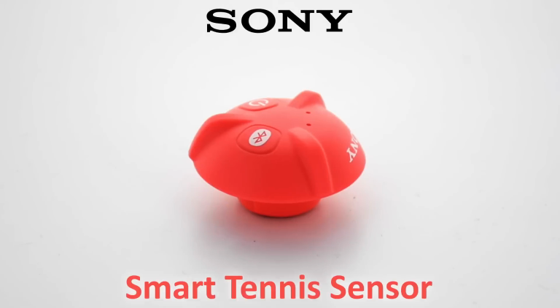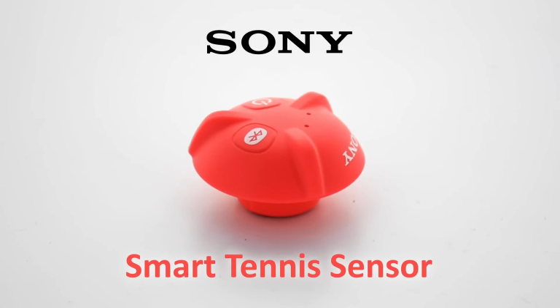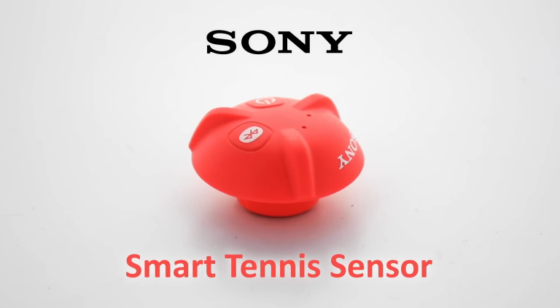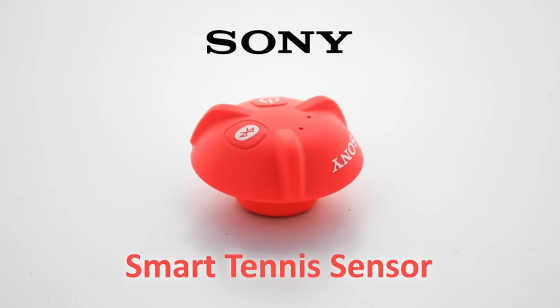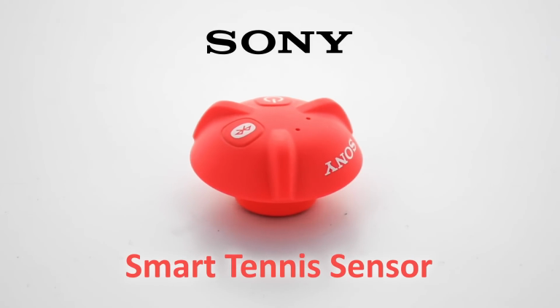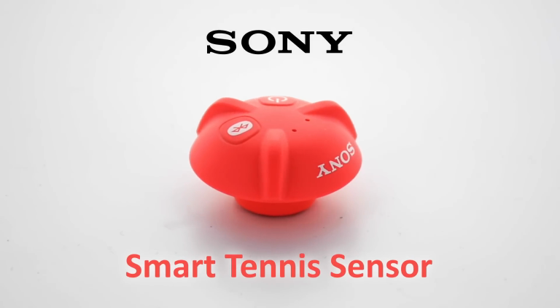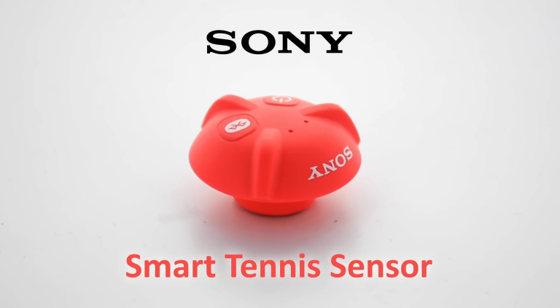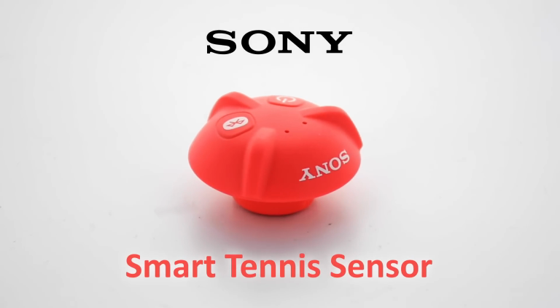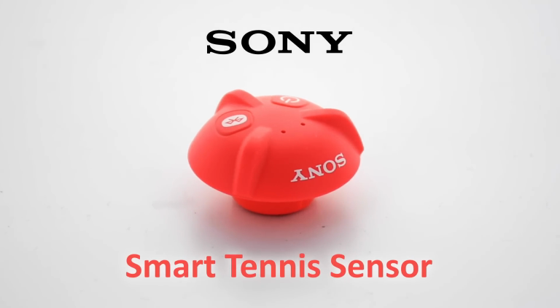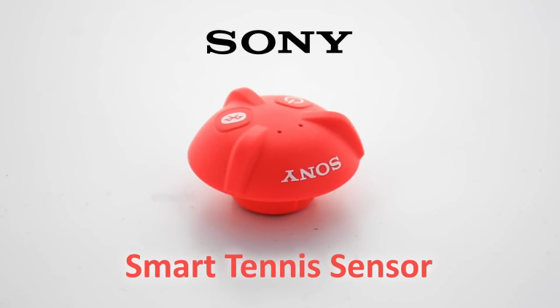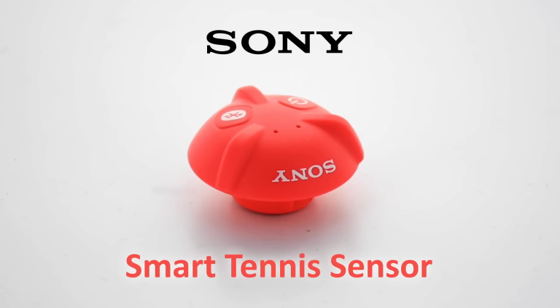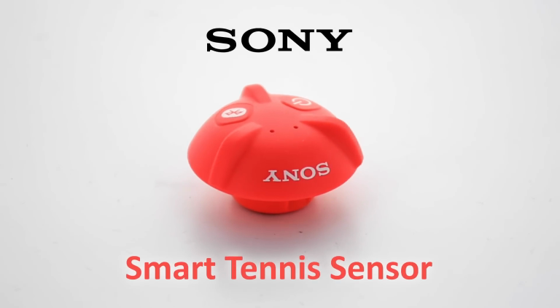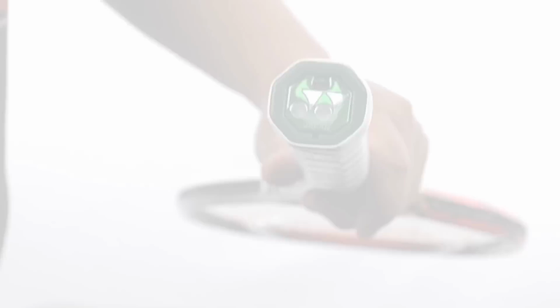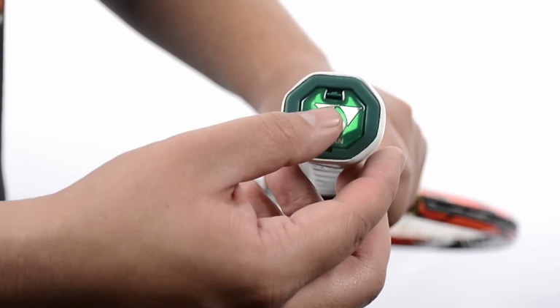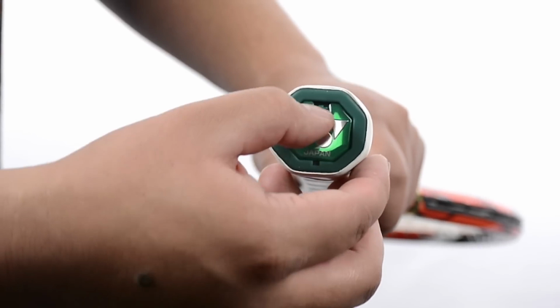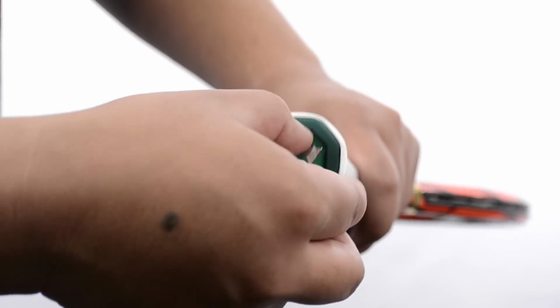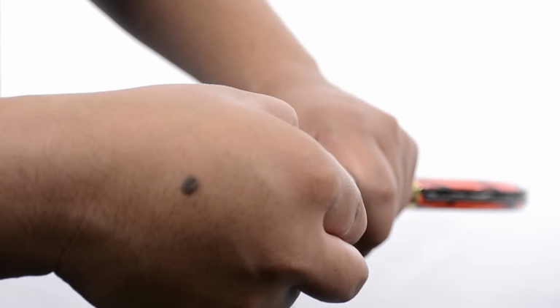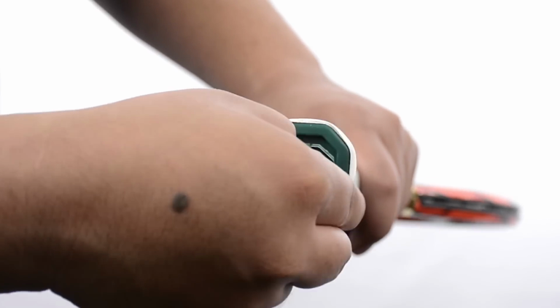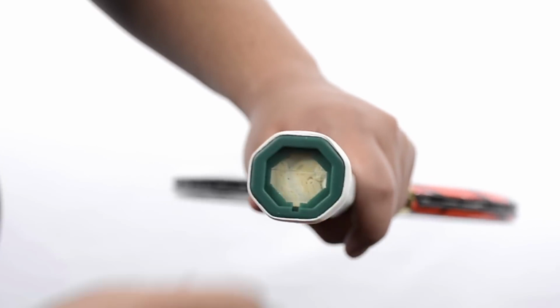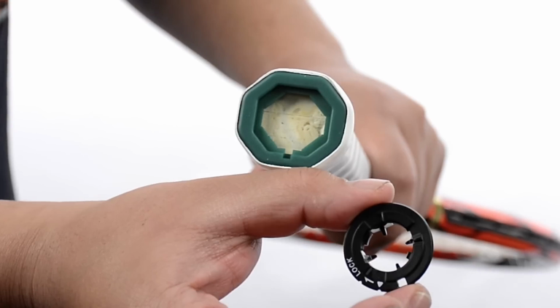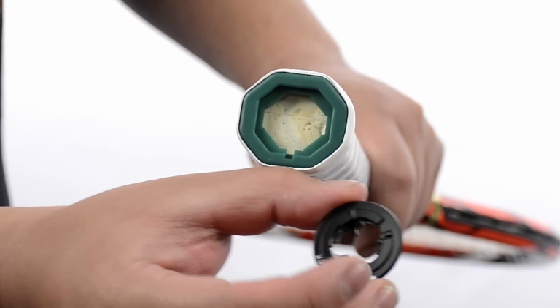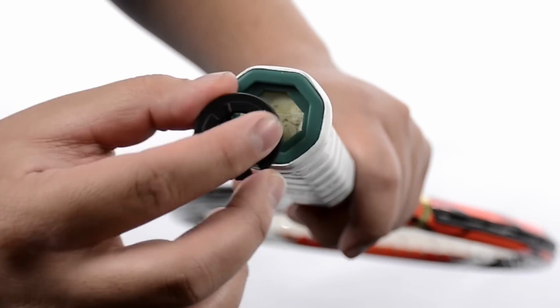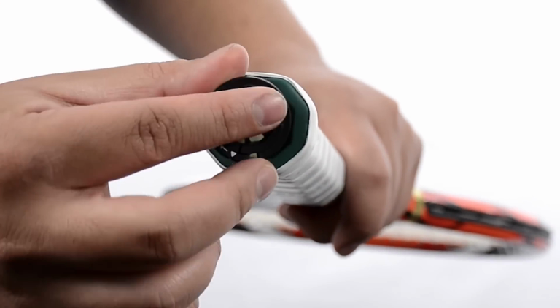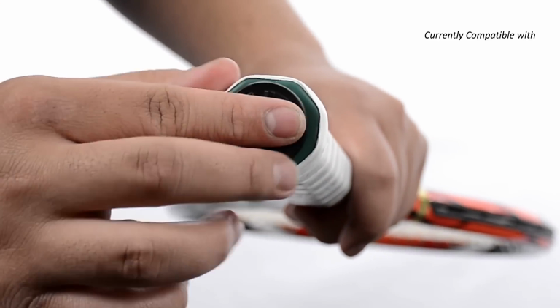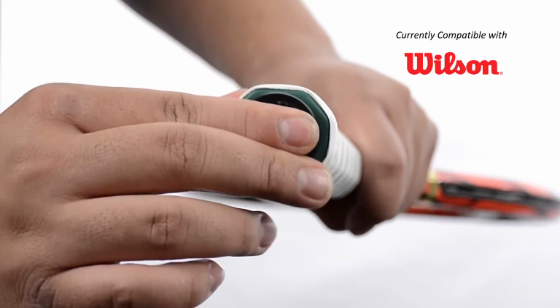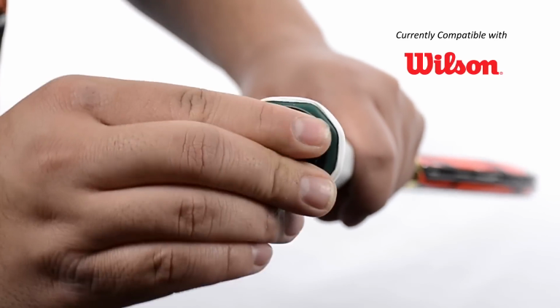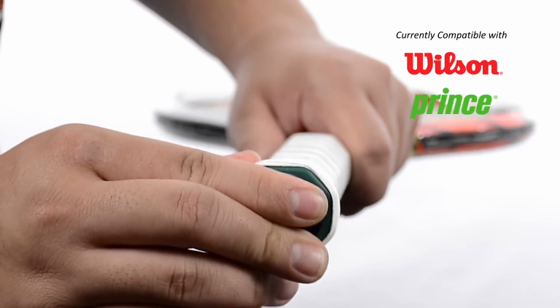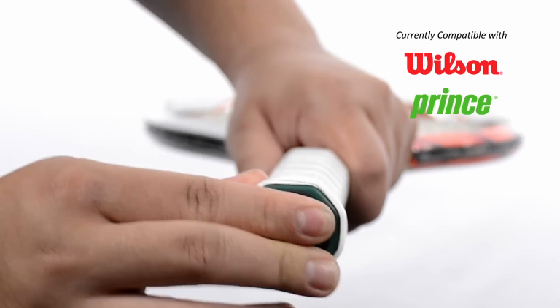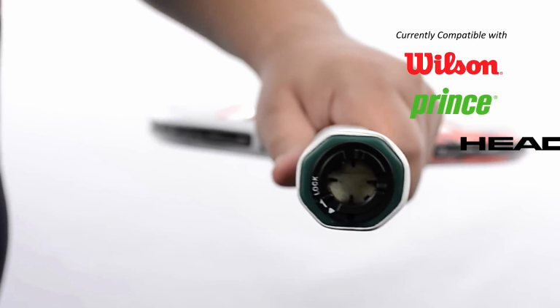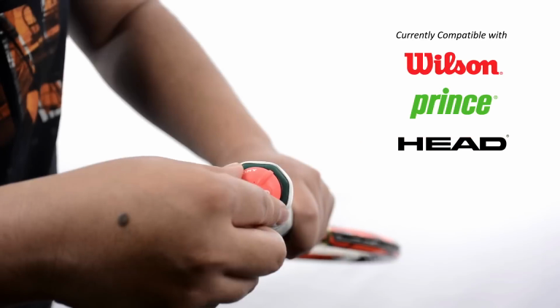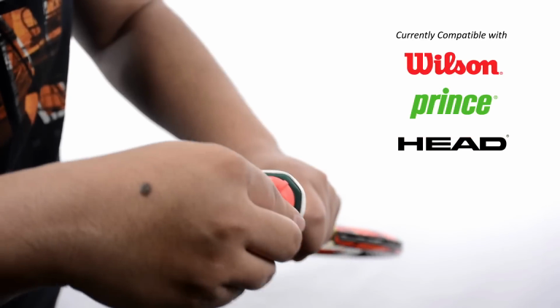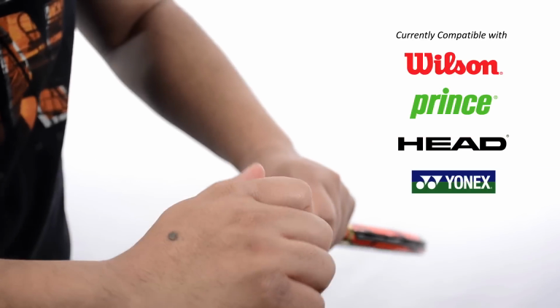The Sony Smart Tennis Sensor is a high-powered yet low-profile tool that uses Bluetooth technology to help you analyze your game like never before. Sony Smart Tennis Sensors are currently compatible with certain Wilson, Prince, Head, and Yonex frames.